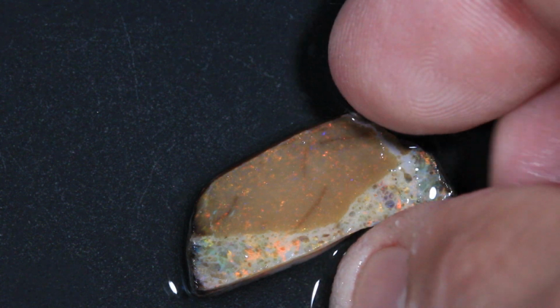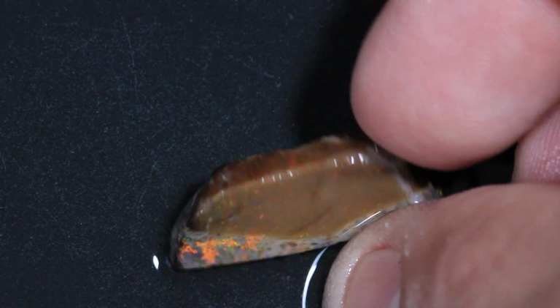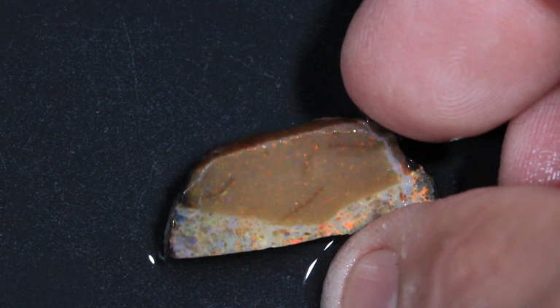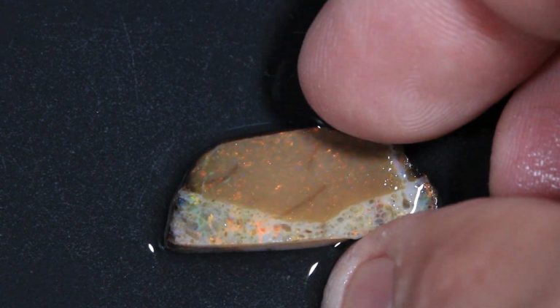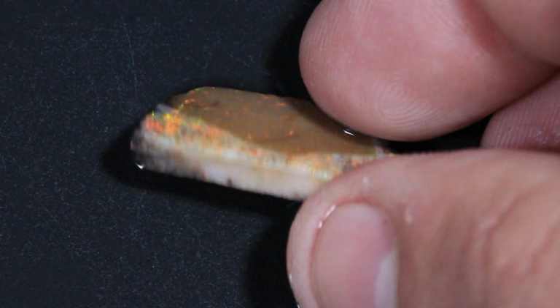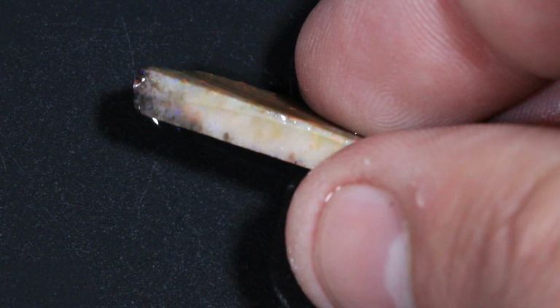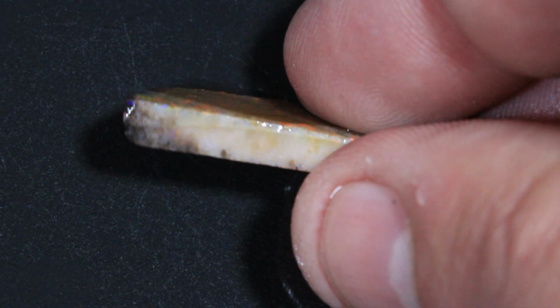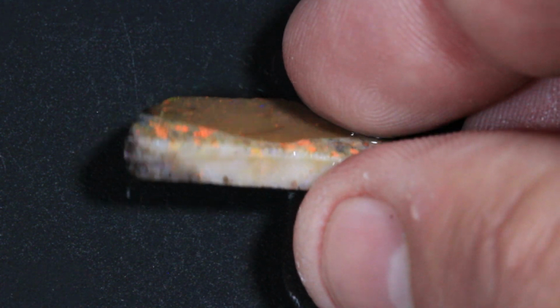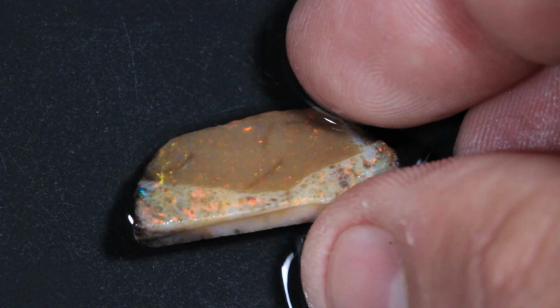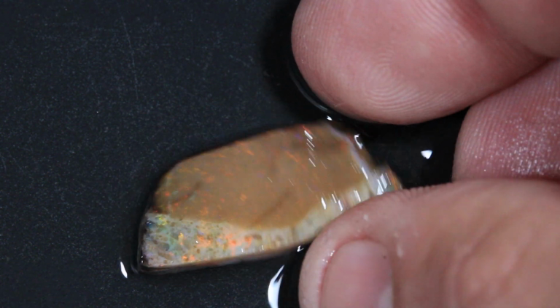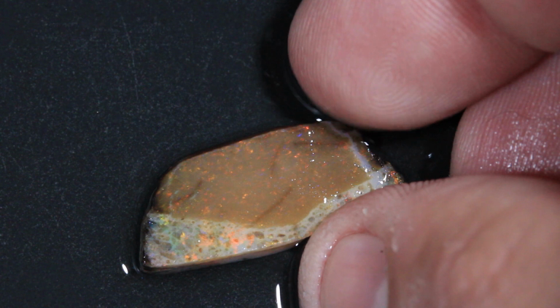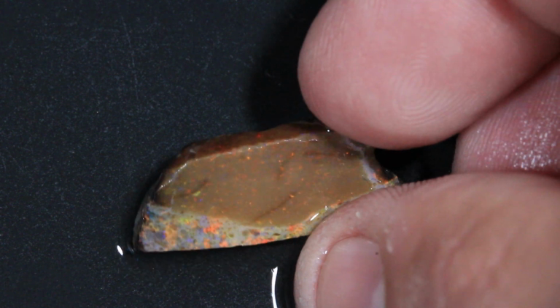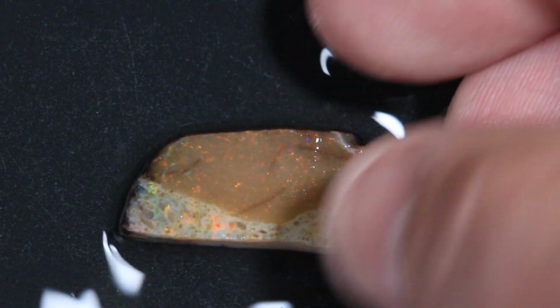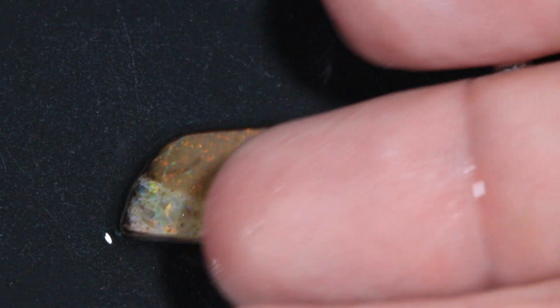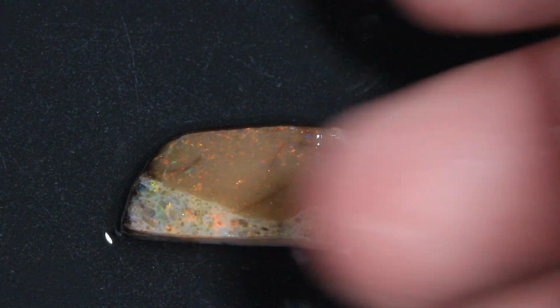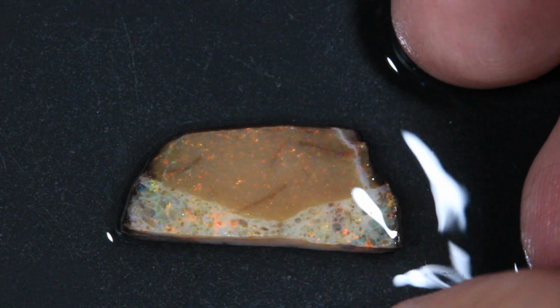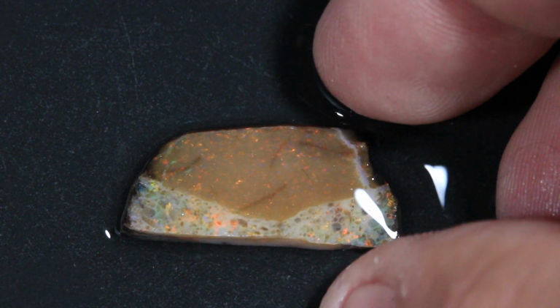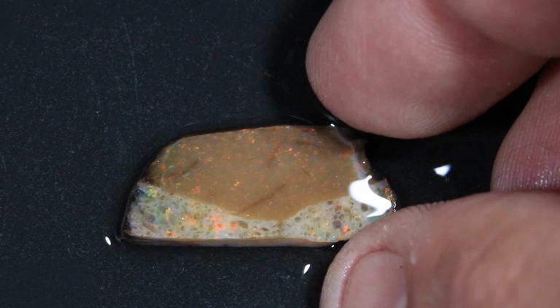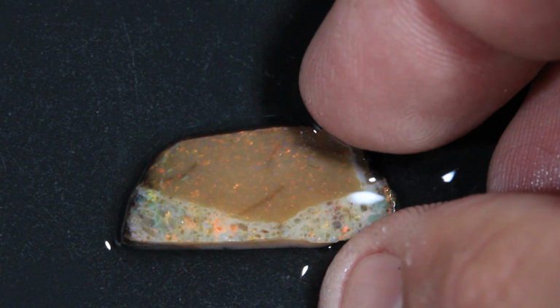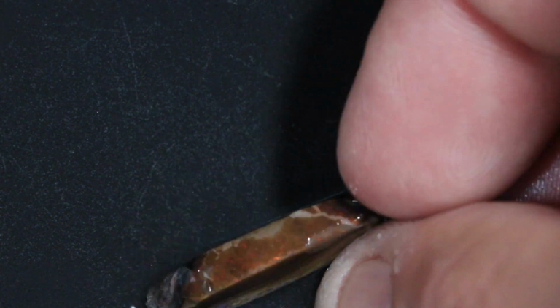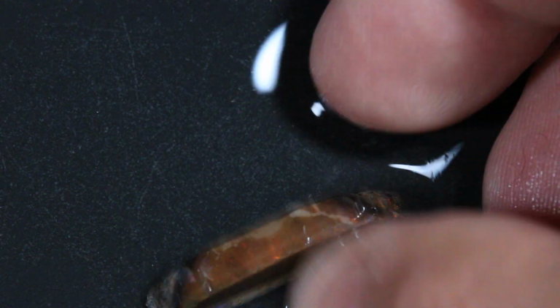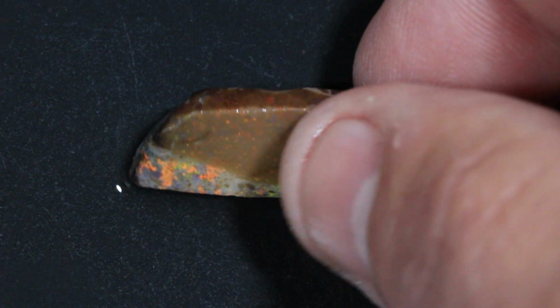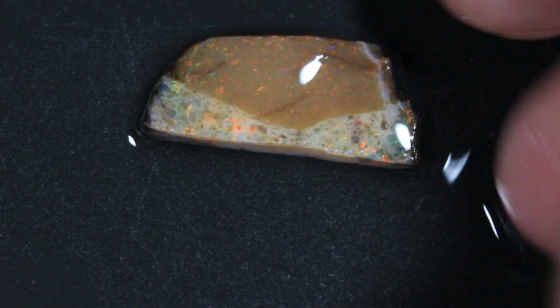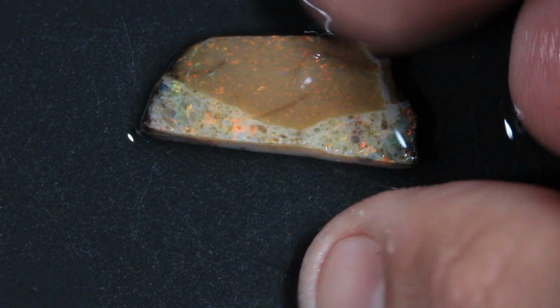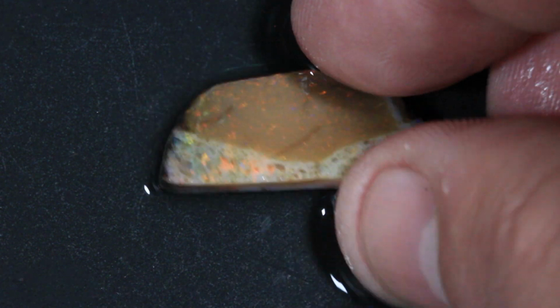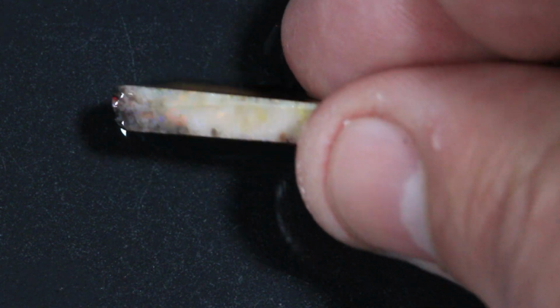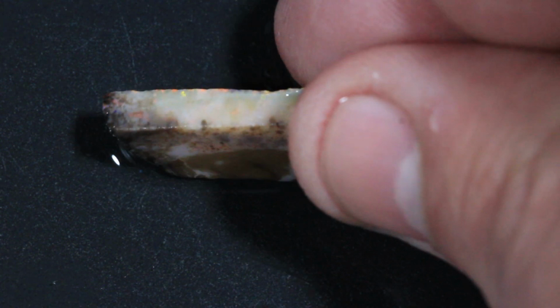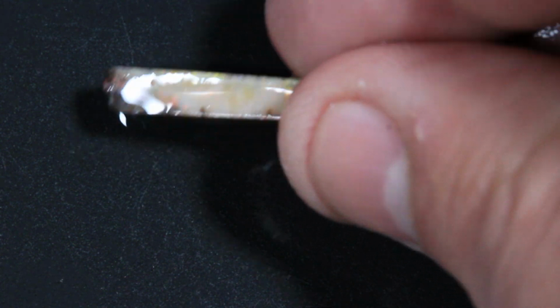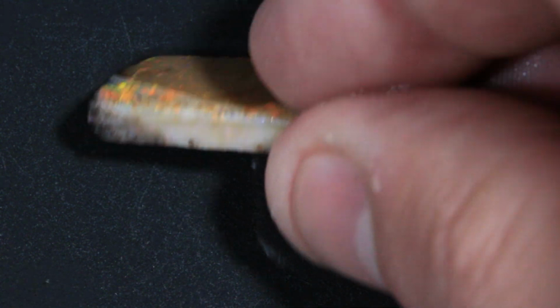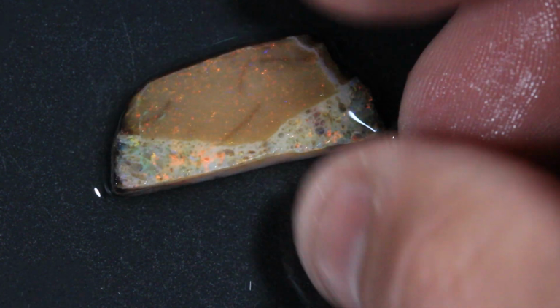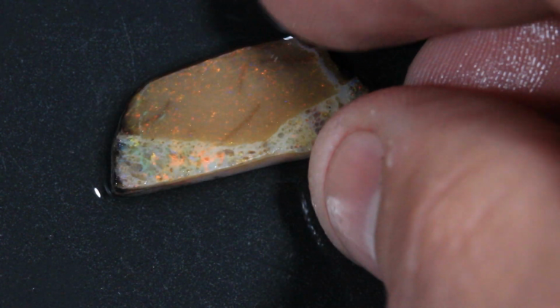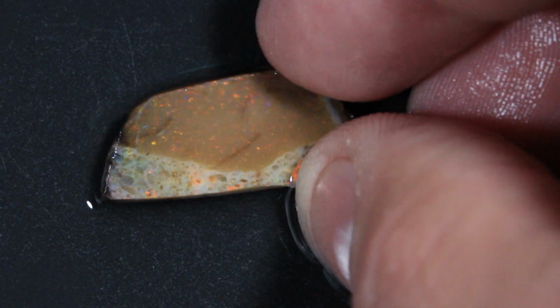Never buy rough opal without being able to see somebody's skin in the shot. It should look just like my fingers — it should look like a regular skin. This is pink, really pink, really red. The color's probably been pushed.